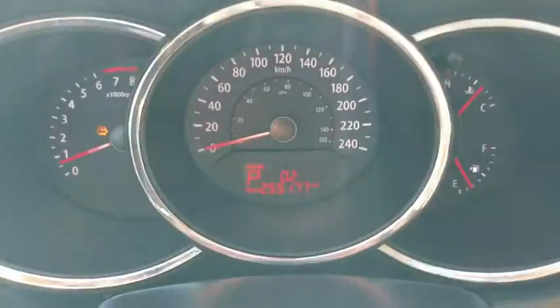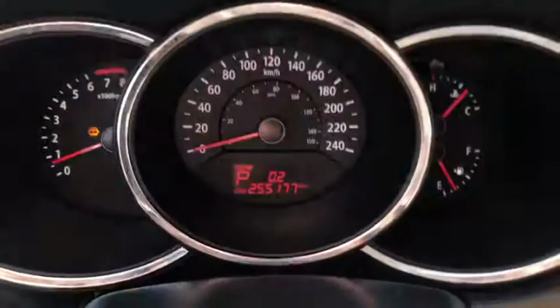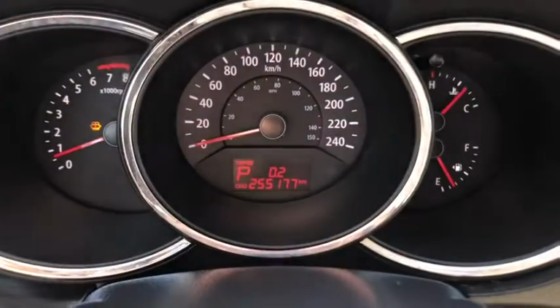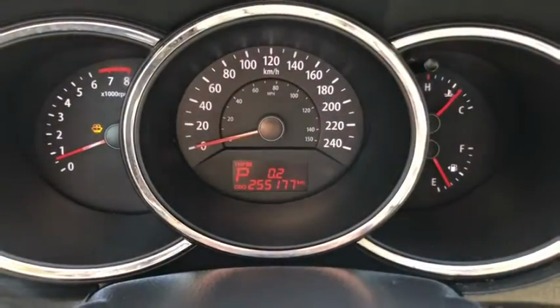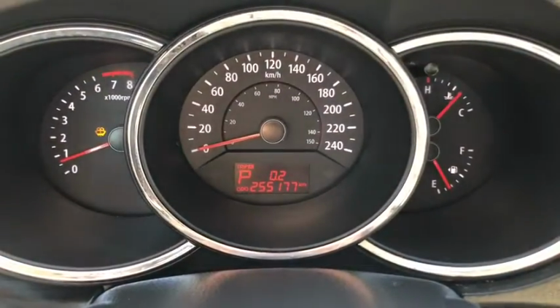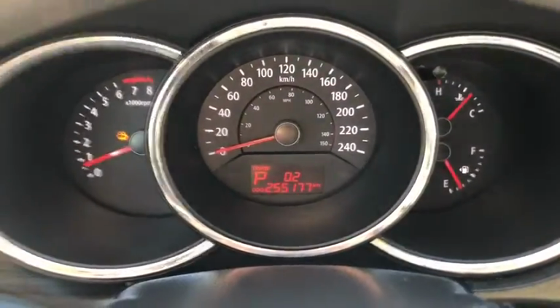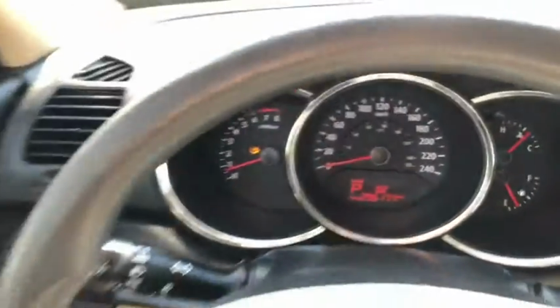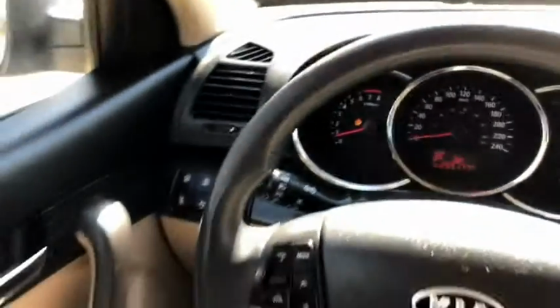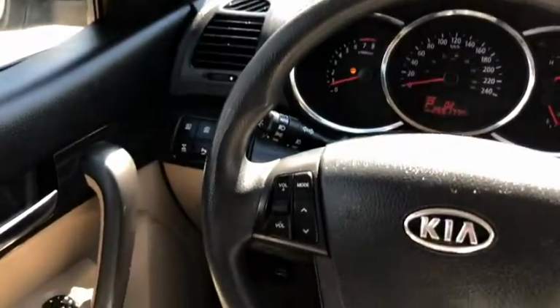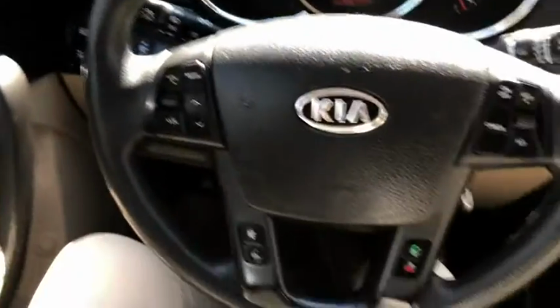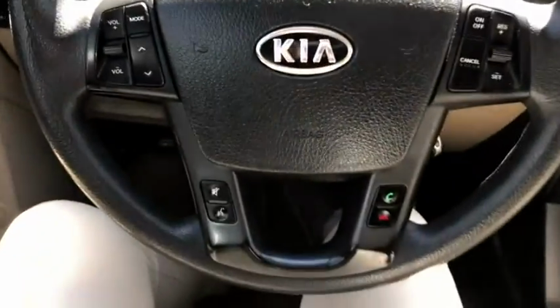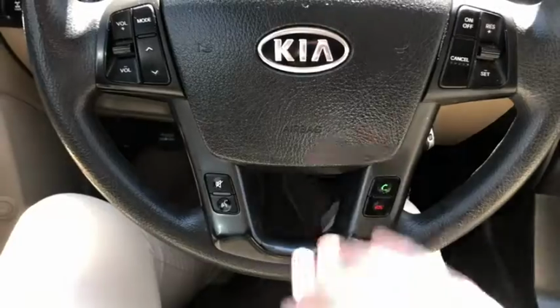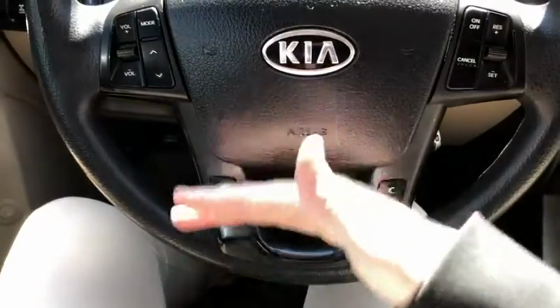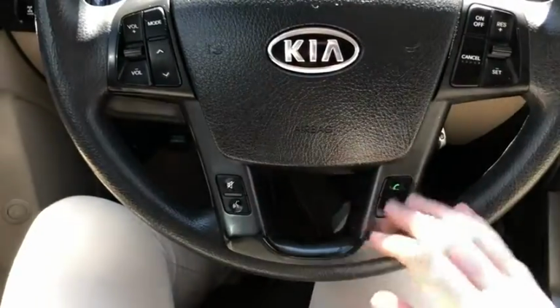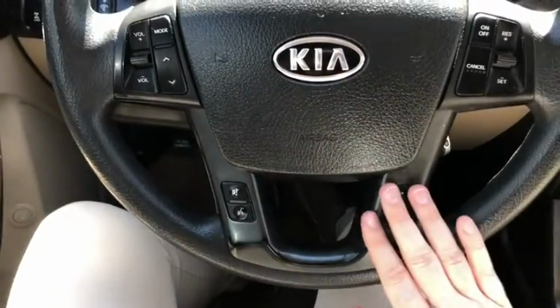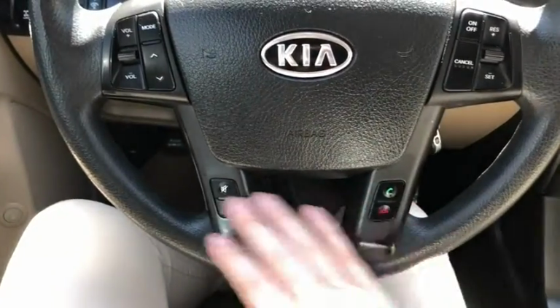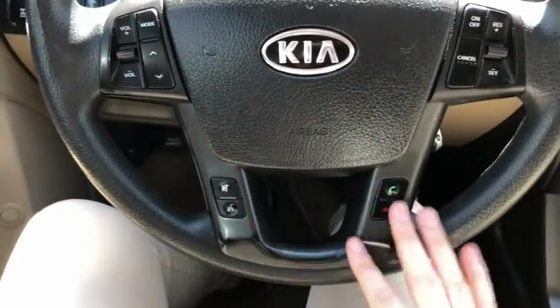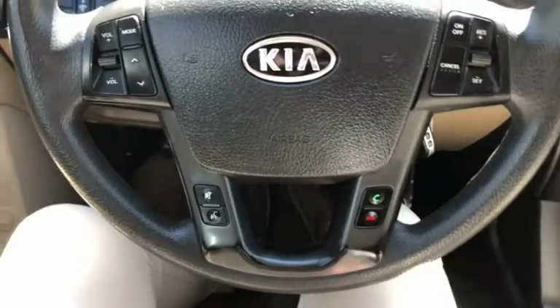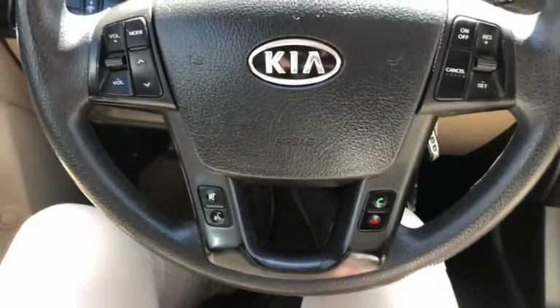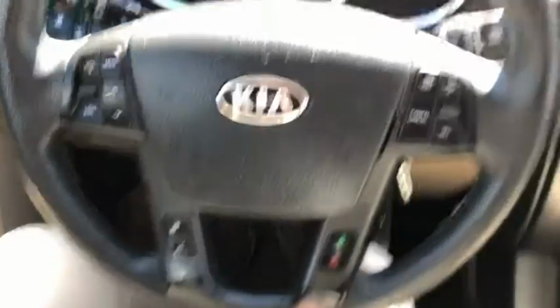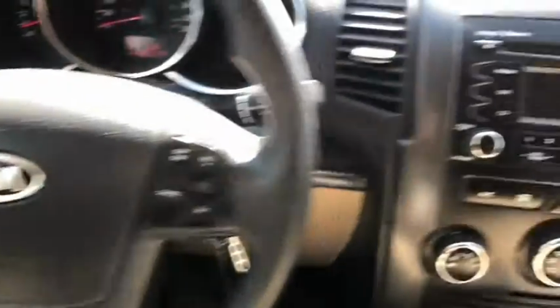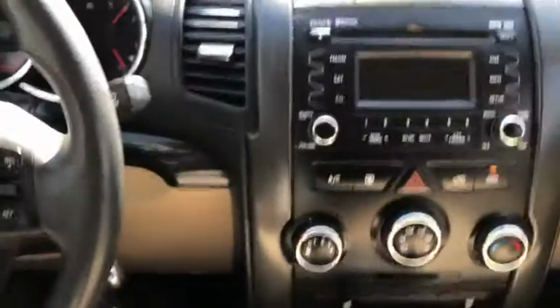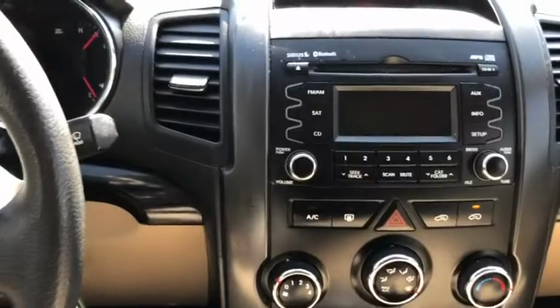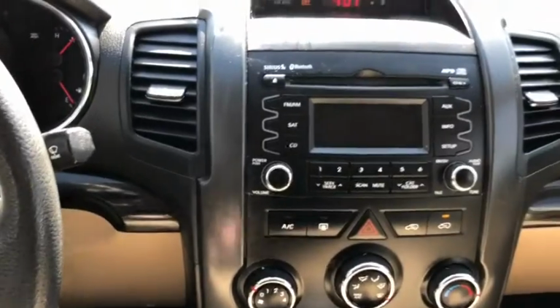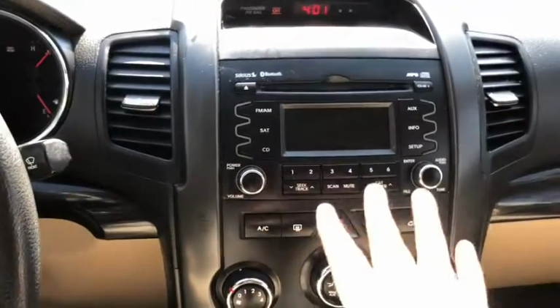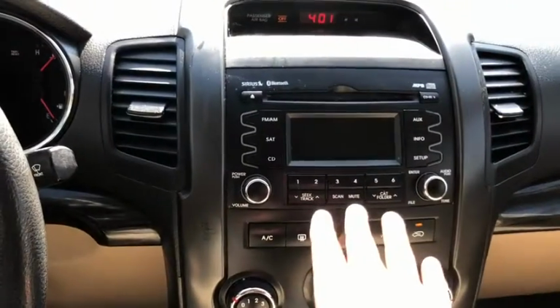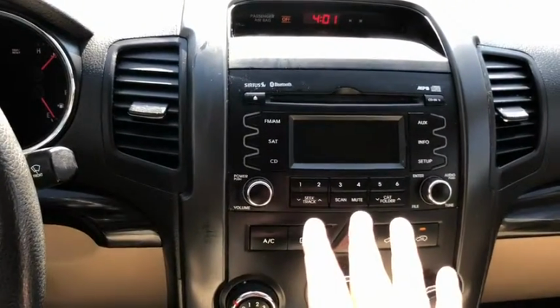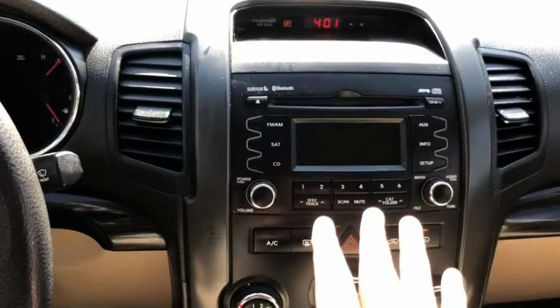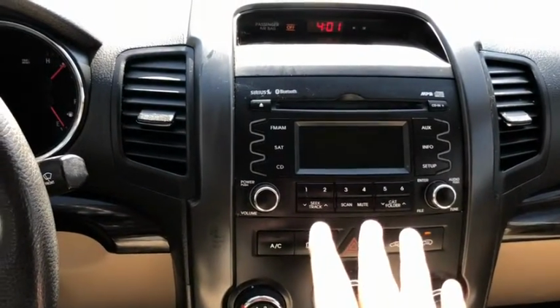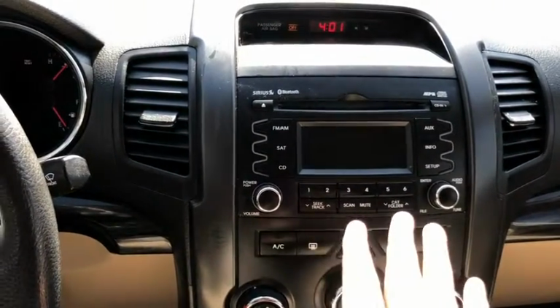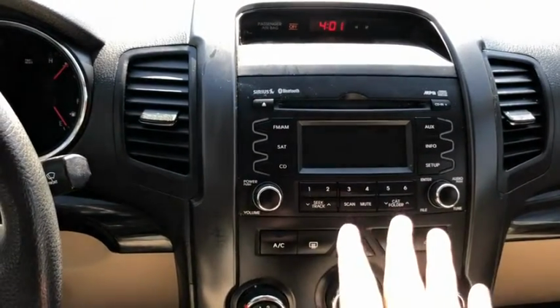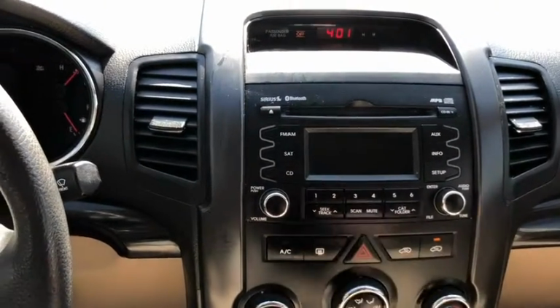Taking a look at the dash, you can see we have about 255,000 kilometers on this vehicle, and on the bottom half of the steering wheel you have your hands-free. Moving into the middle, you have your stereo system which comes with AM FM radio as well as satellite radio.